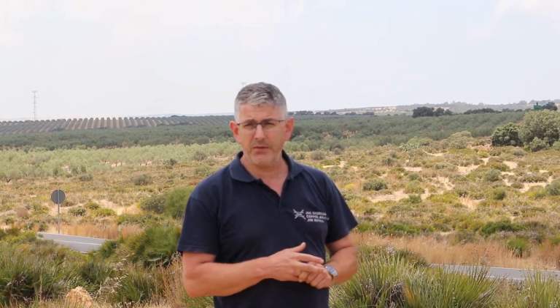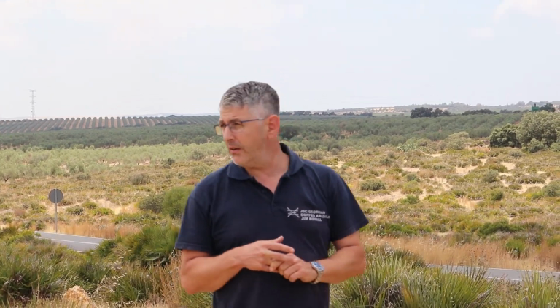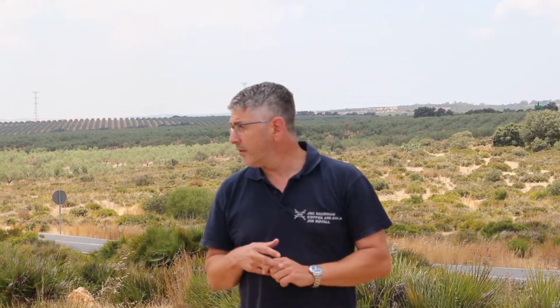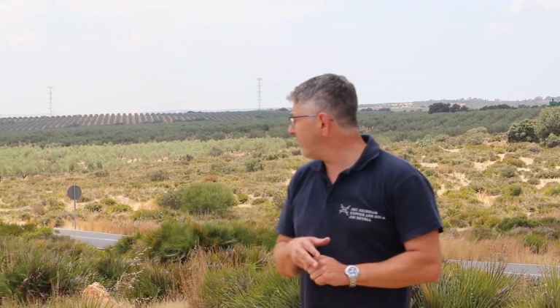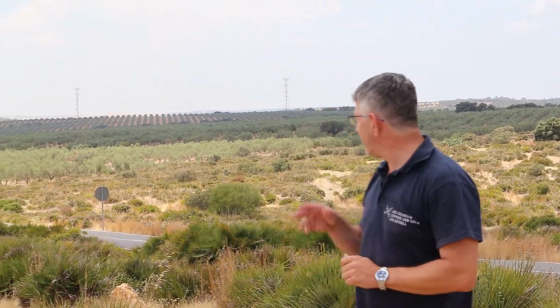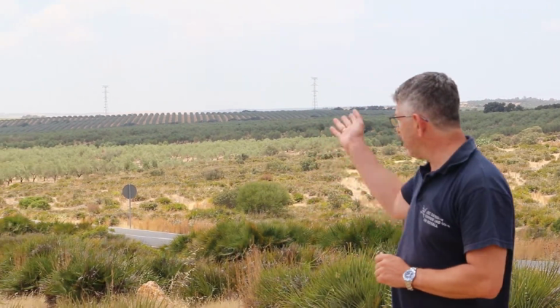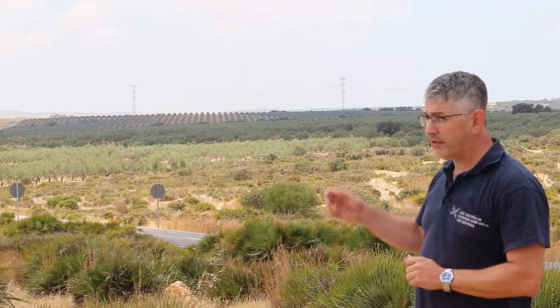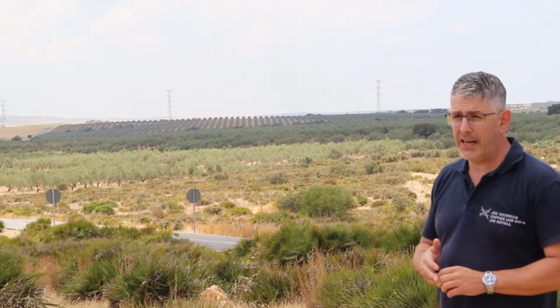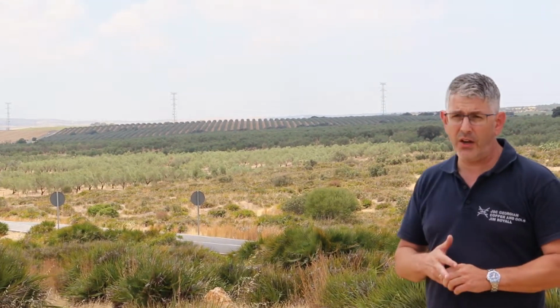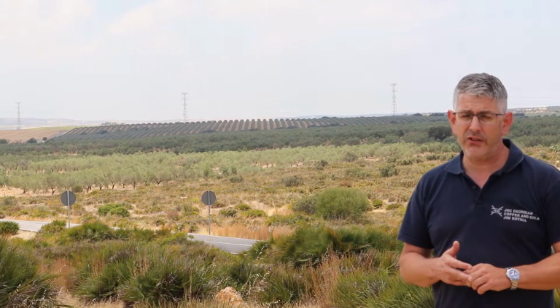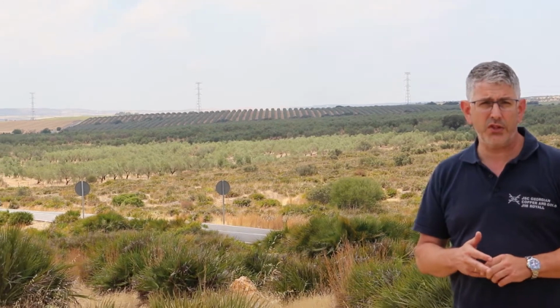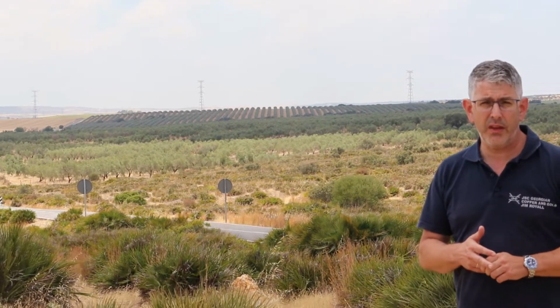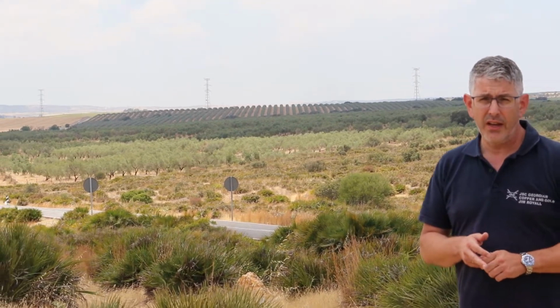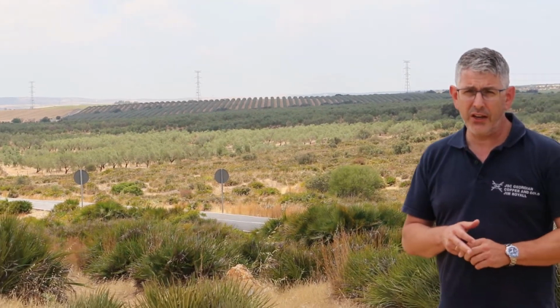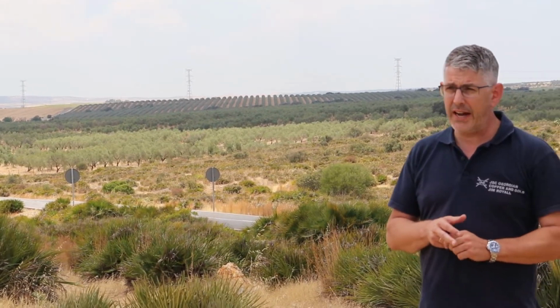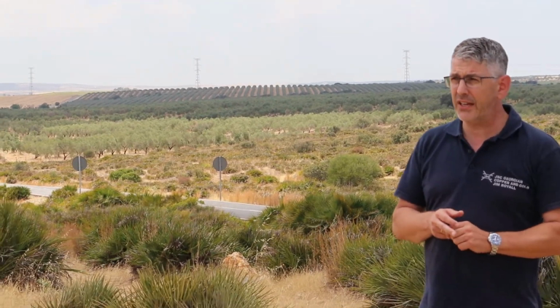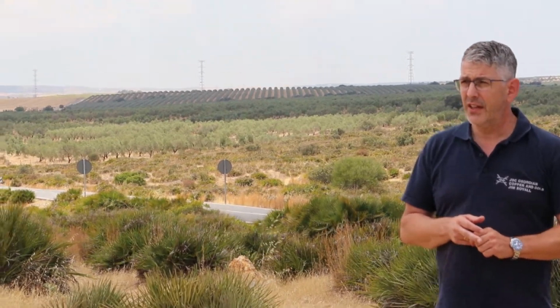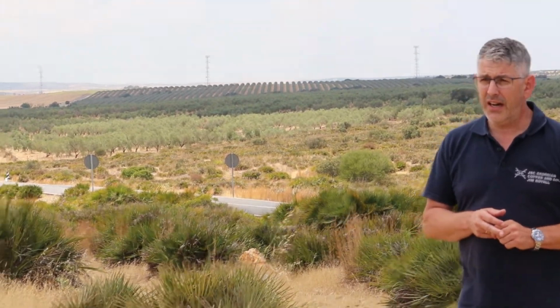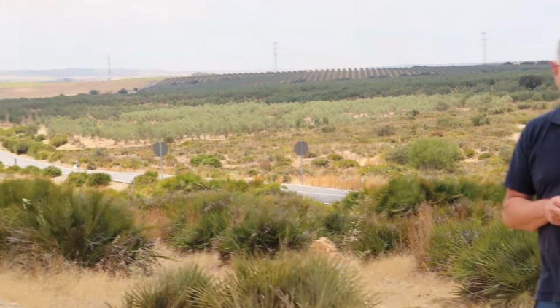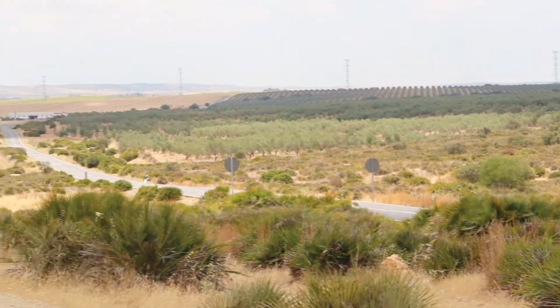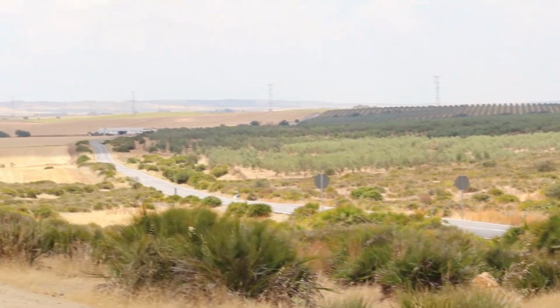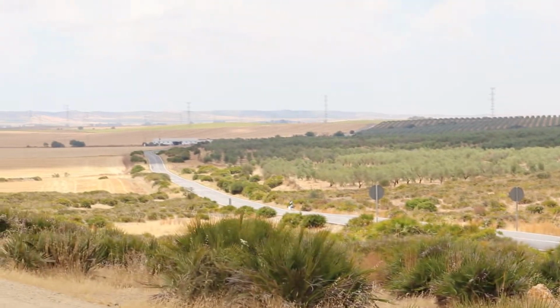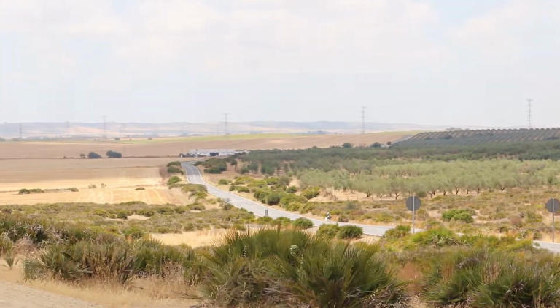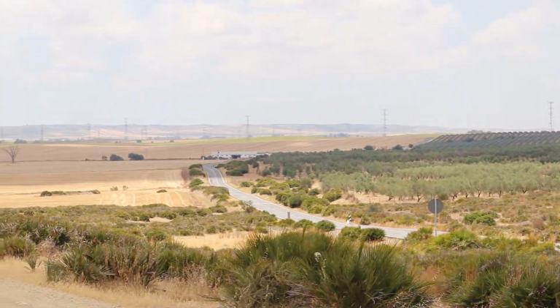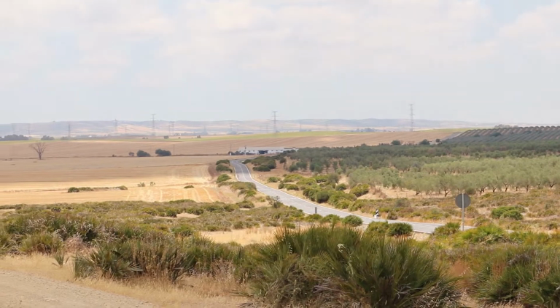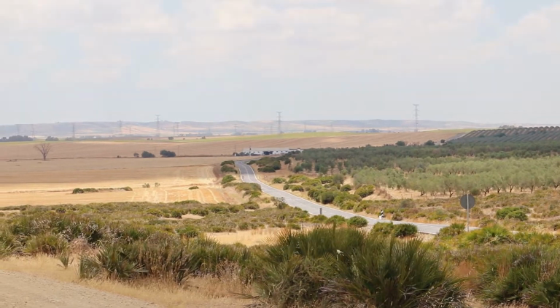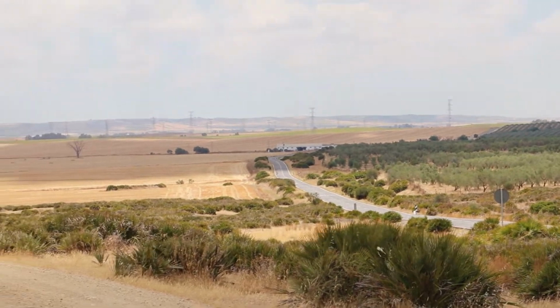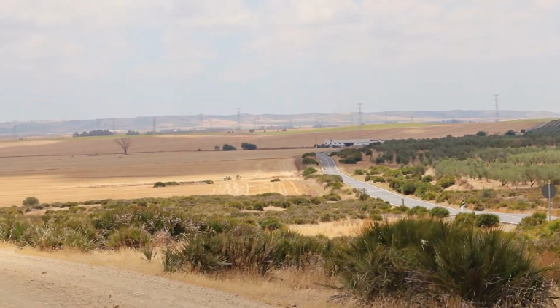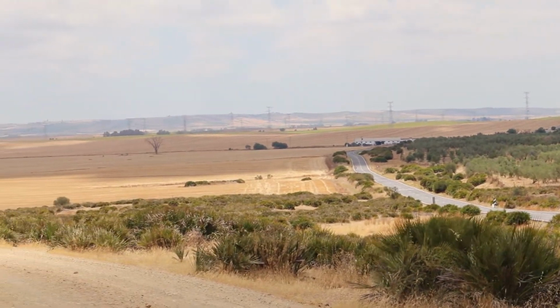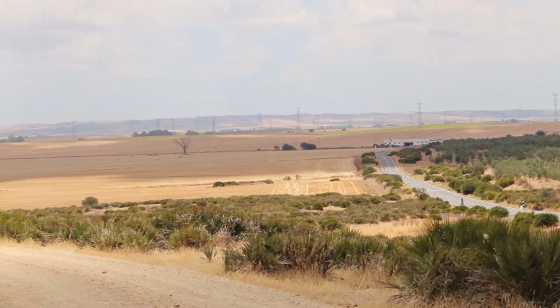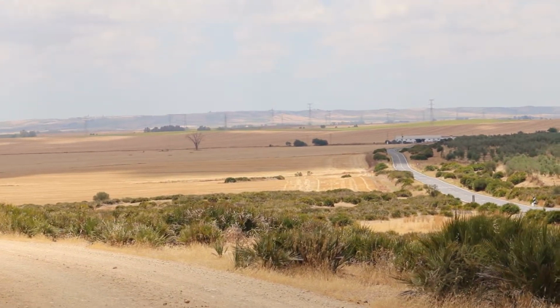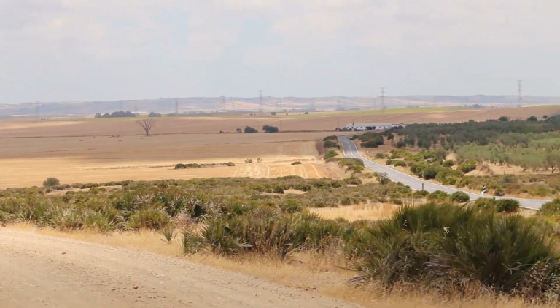We've been discussing with the landowners and there are no issues with landowner access. As we say, we've contracted the drill rig to mobilize in the next couple of weeks.